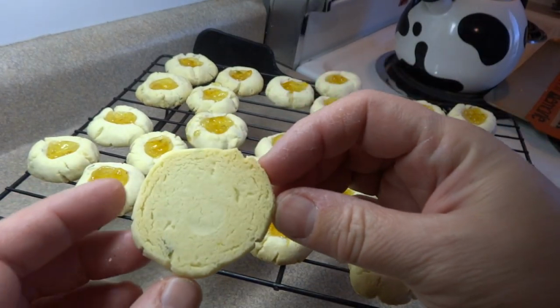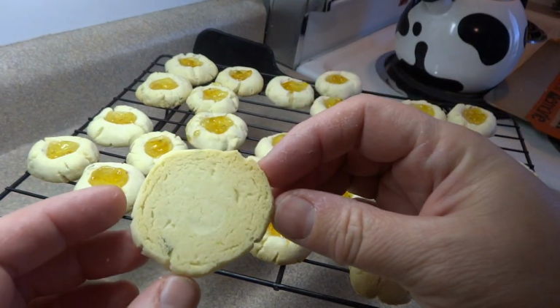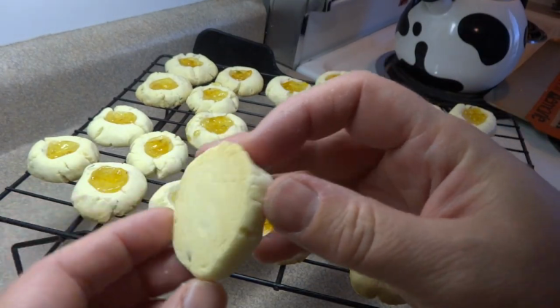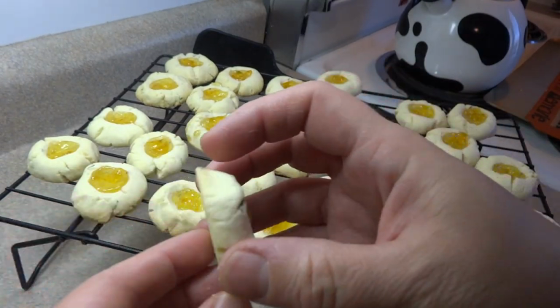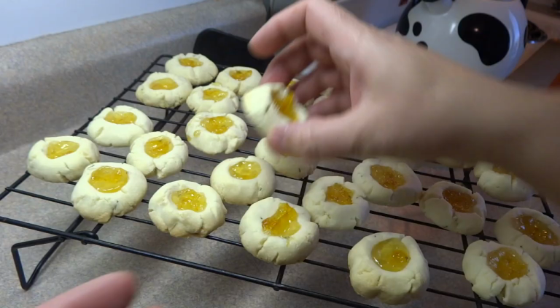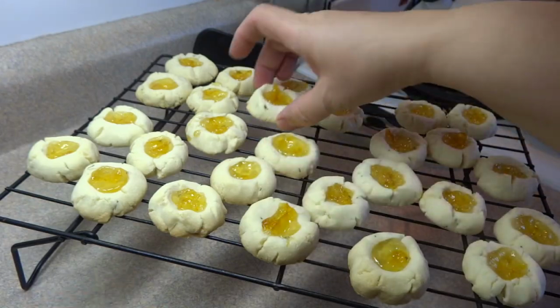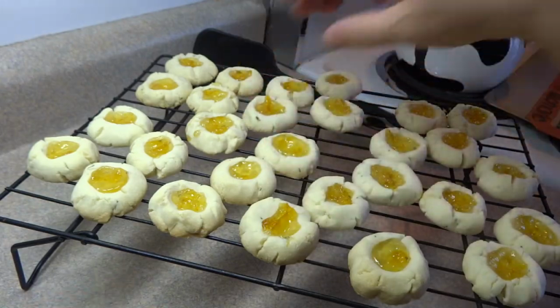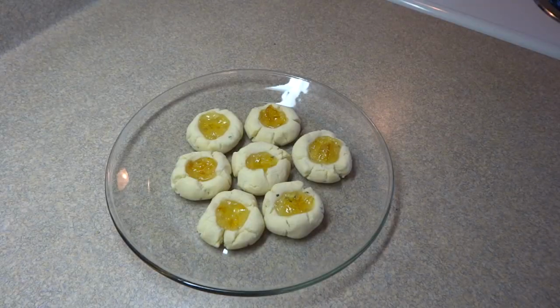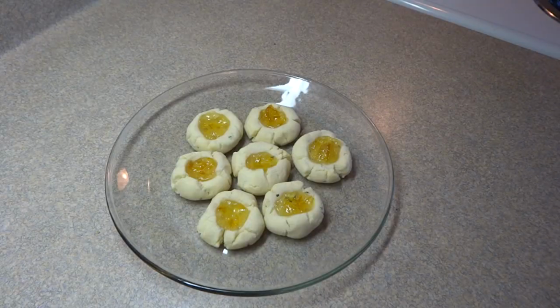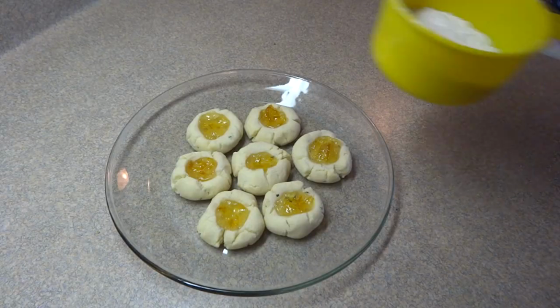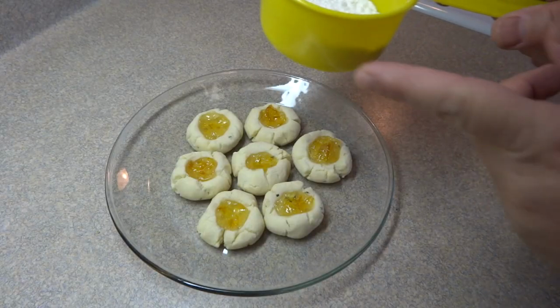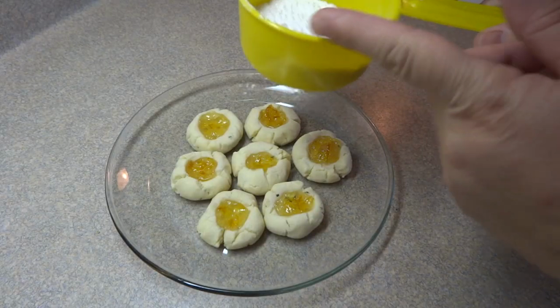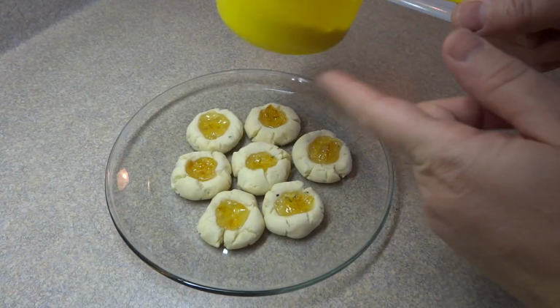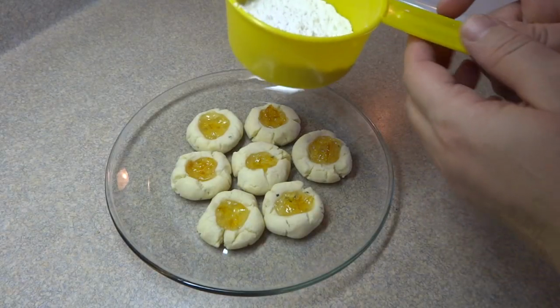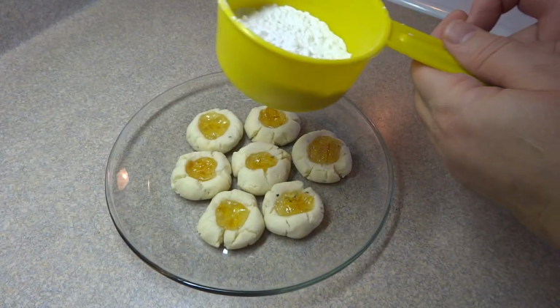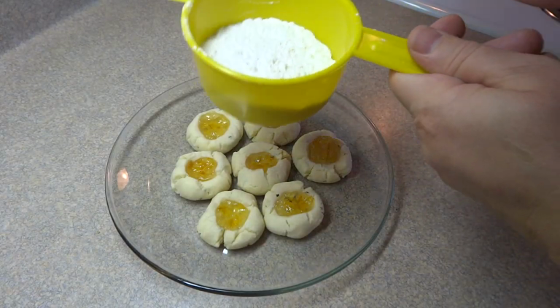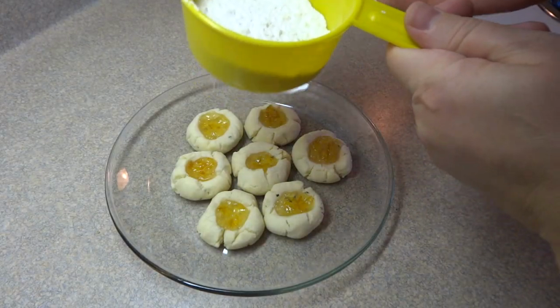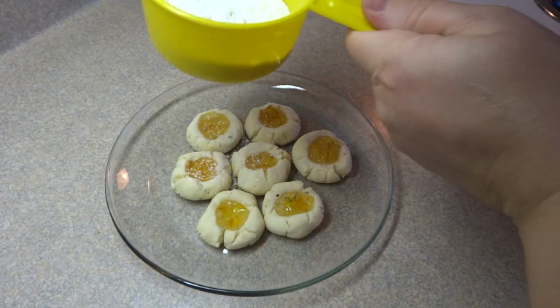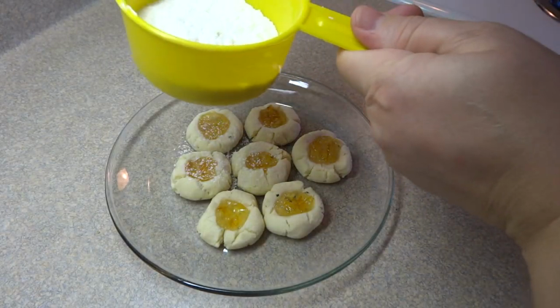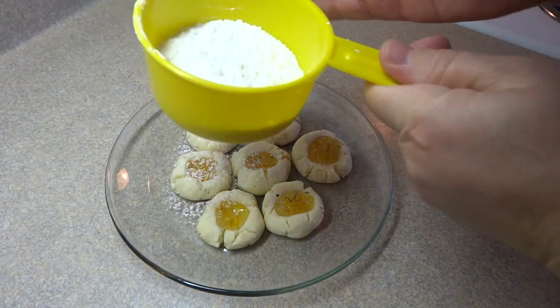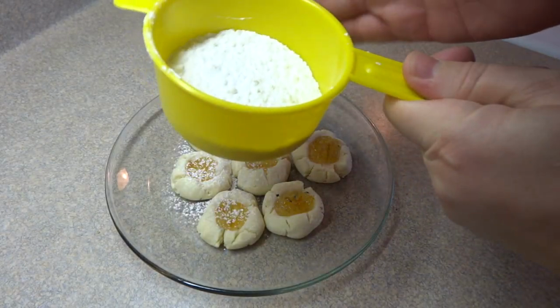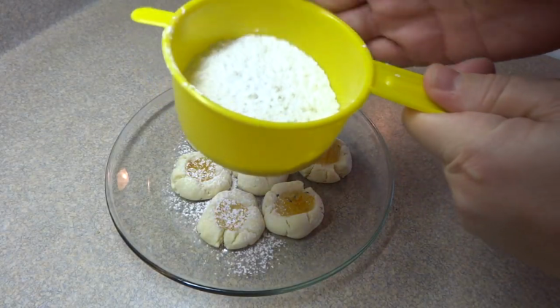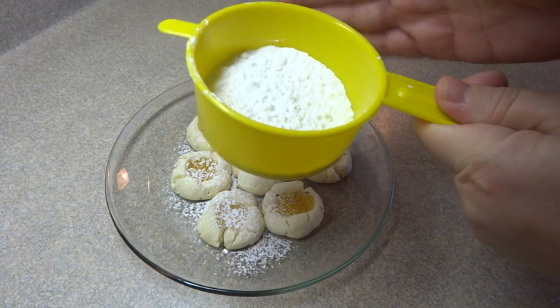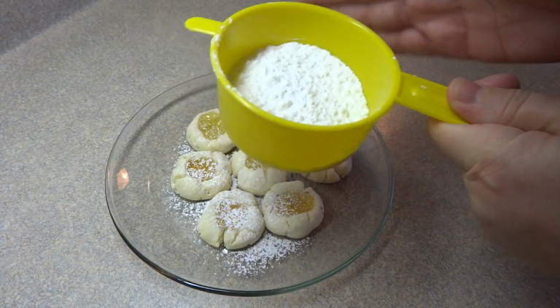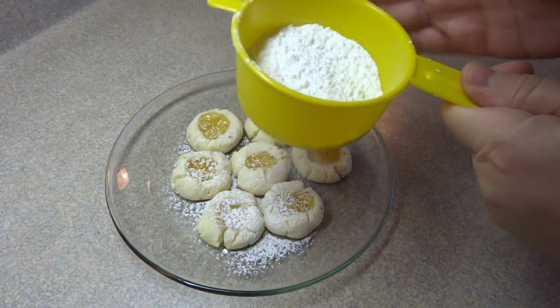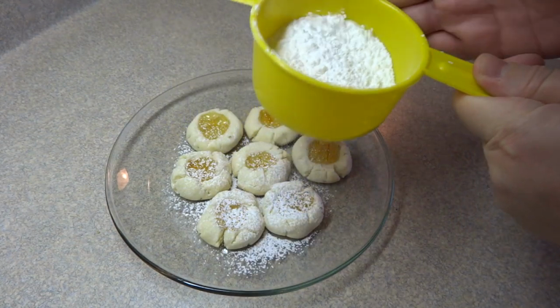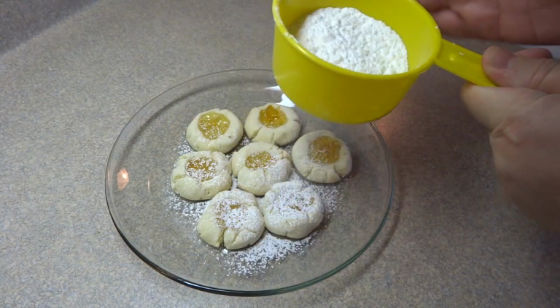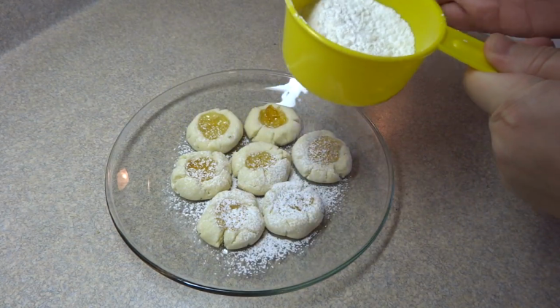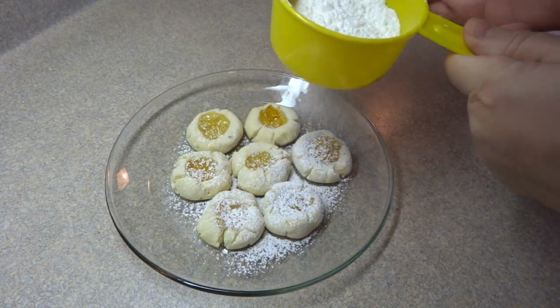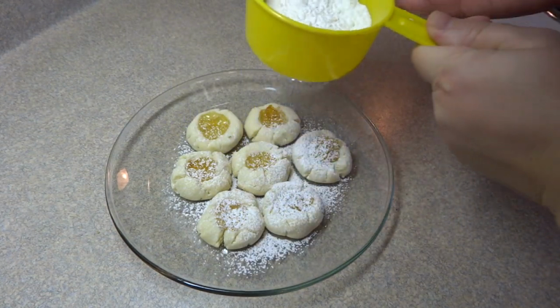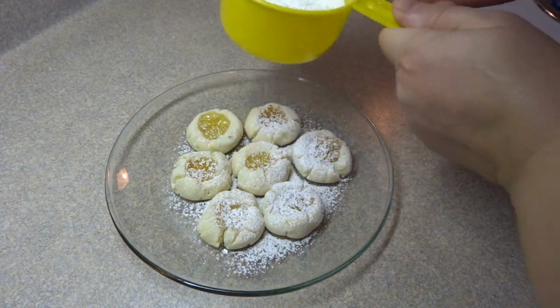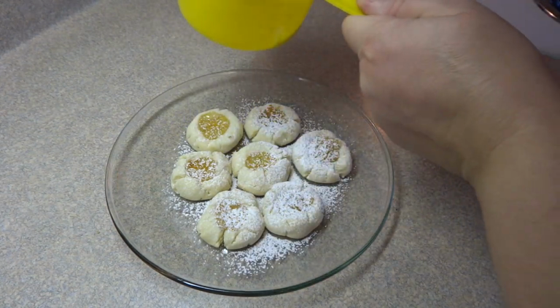Just showing you the bottom of the cookie. And if you'd like, once they're cooled, you can dust them with a little bit more of the powdered sugar.